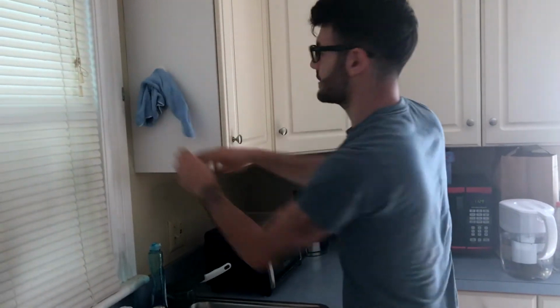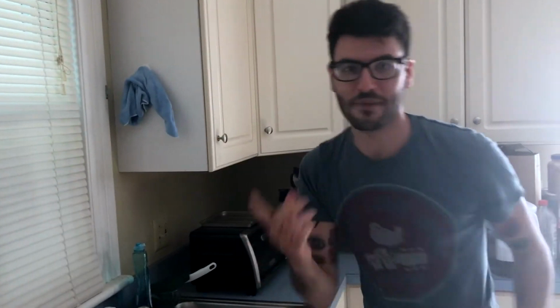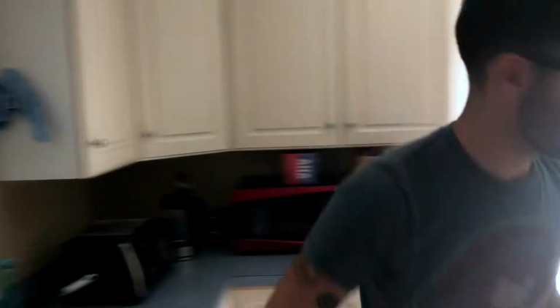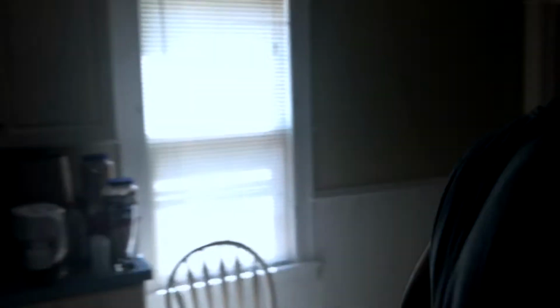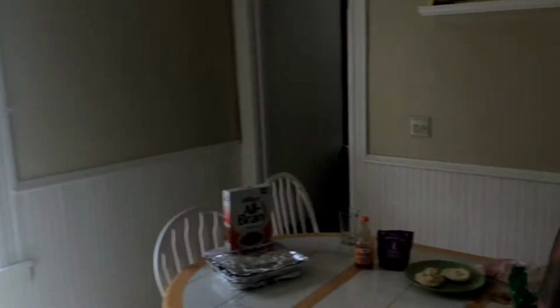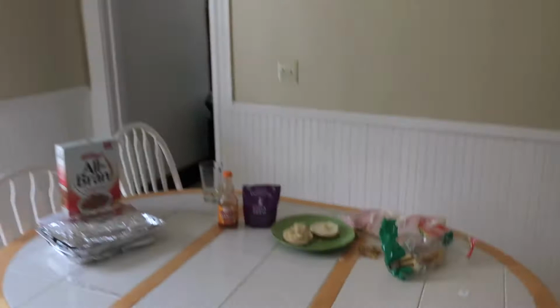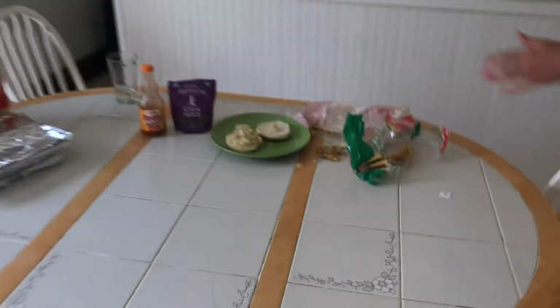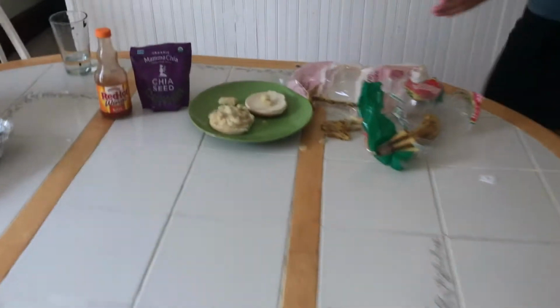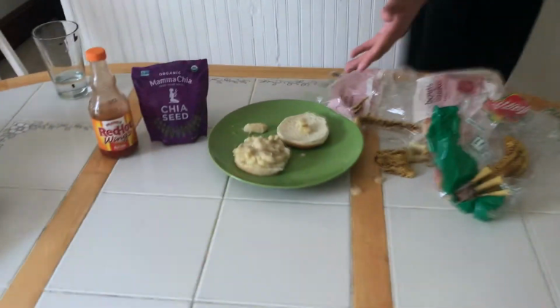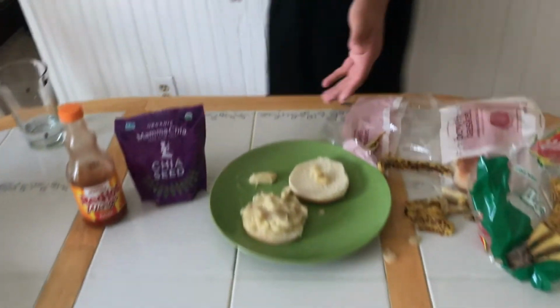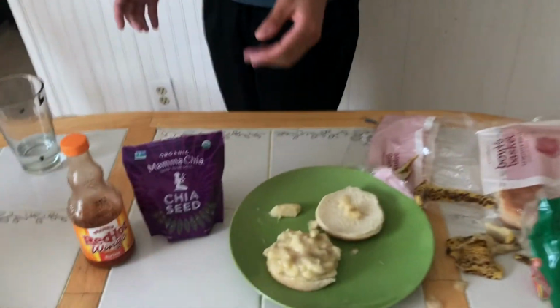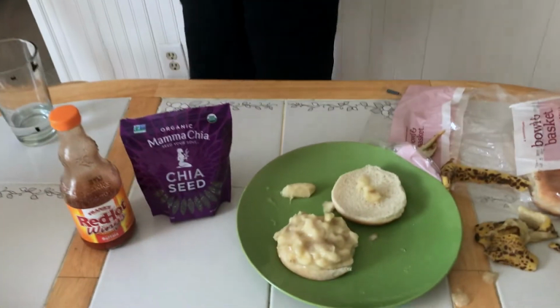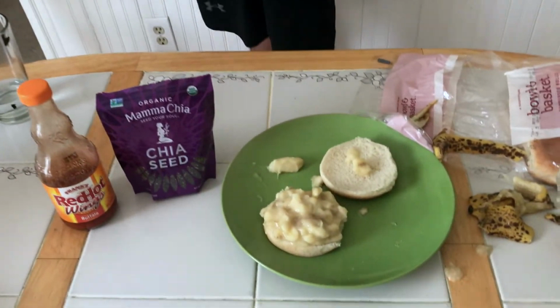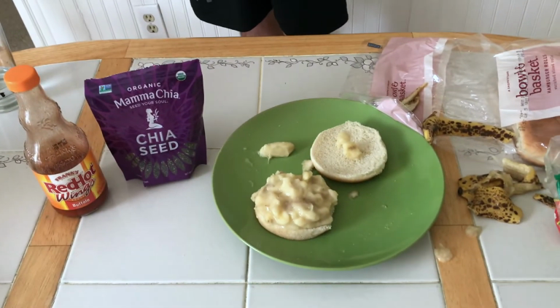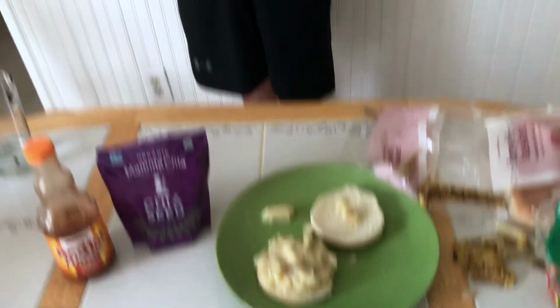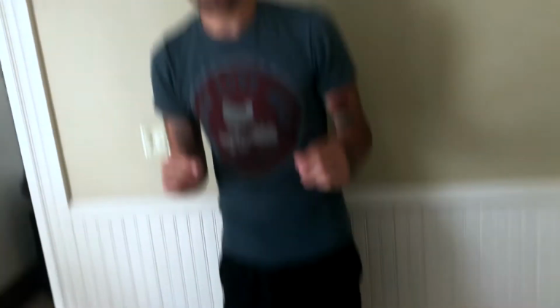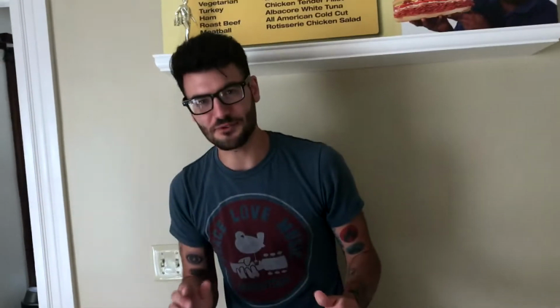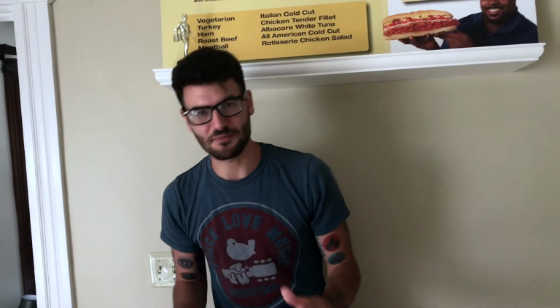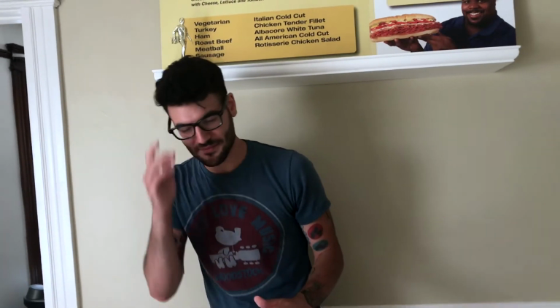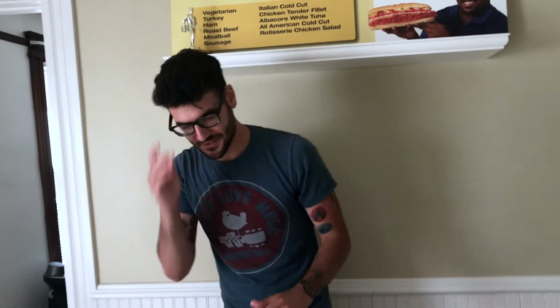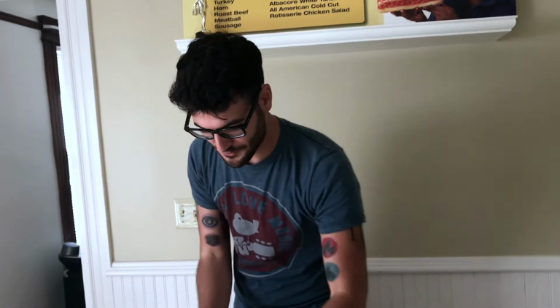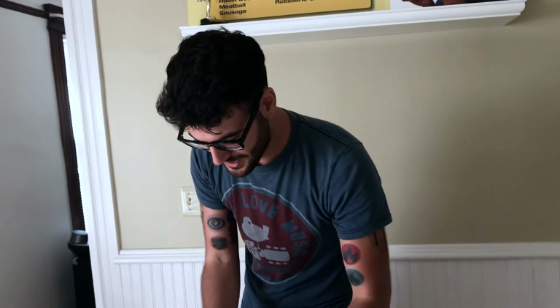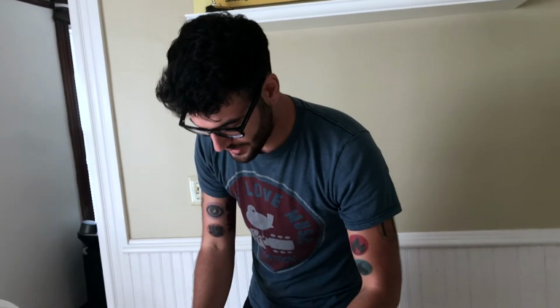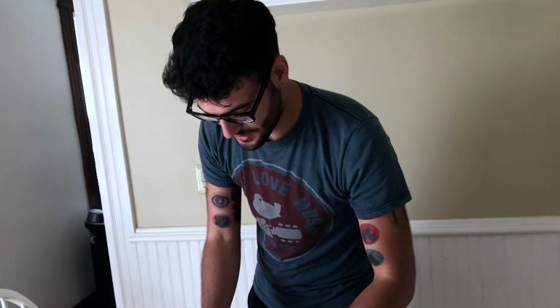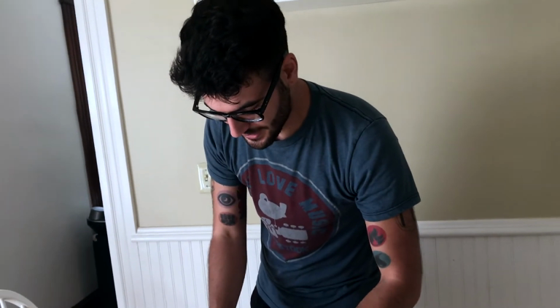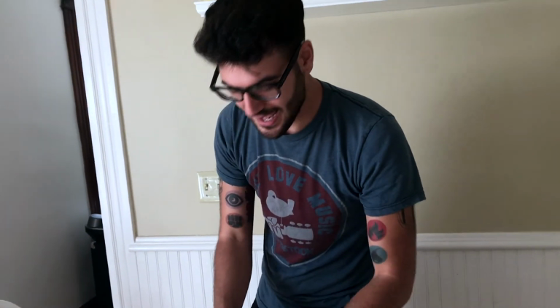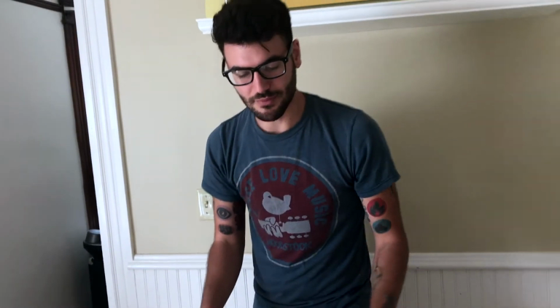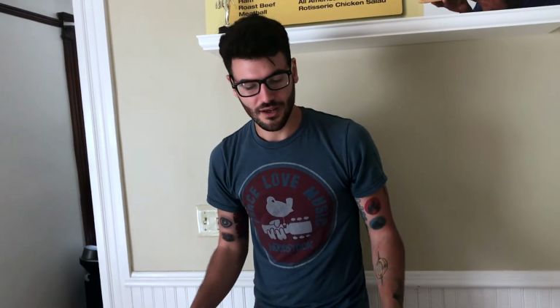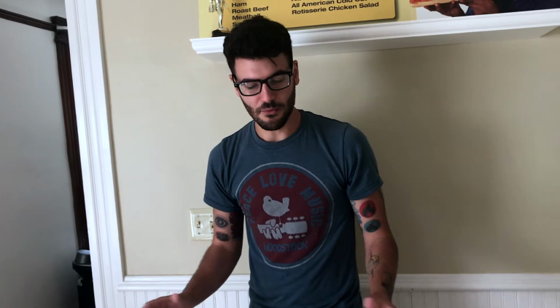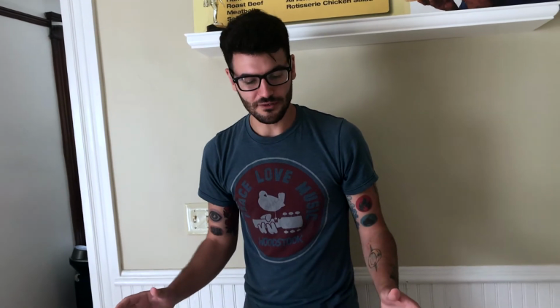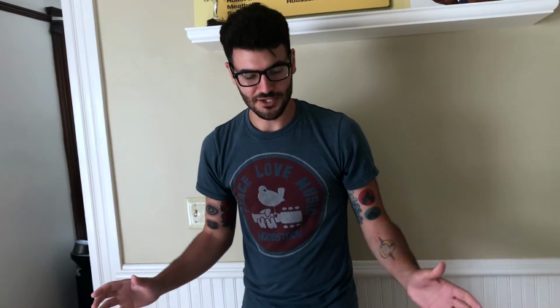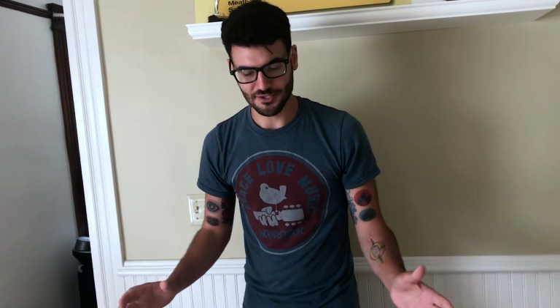Okay, back this way. So now, you could honestly just eat it like this, but I wanted to put a little something extra. It's my first episode doing this, so I really wanted everyone to see that it doesn't have to be a boring vegetarian dish.